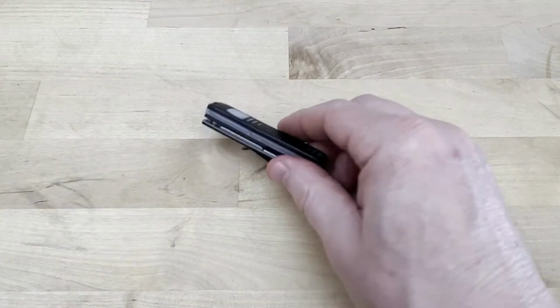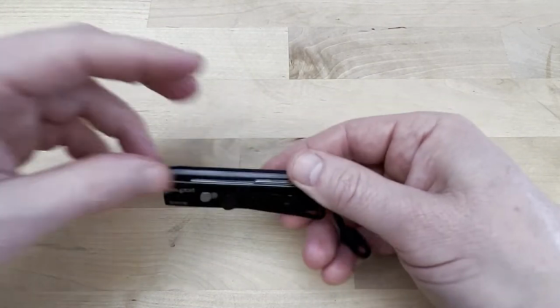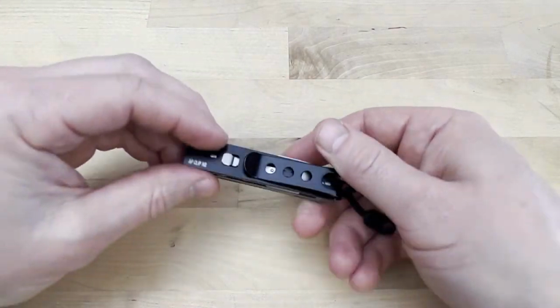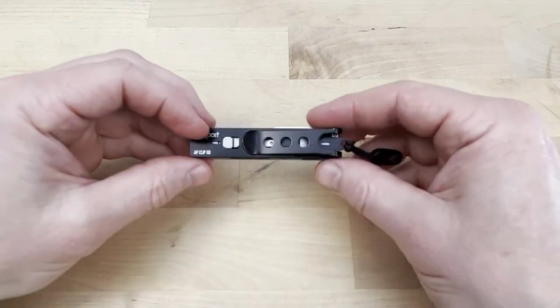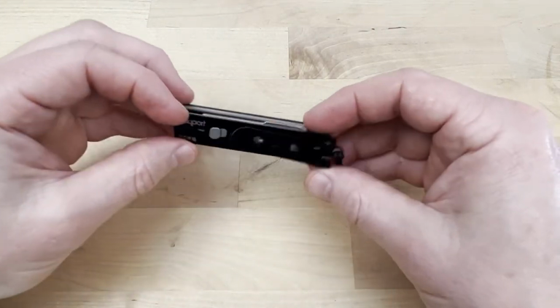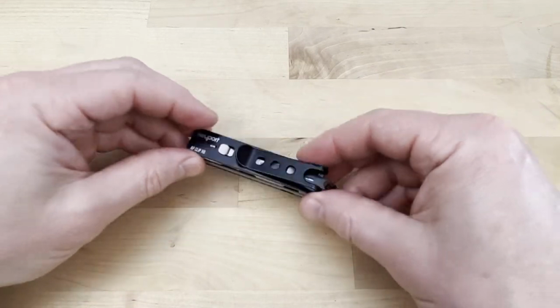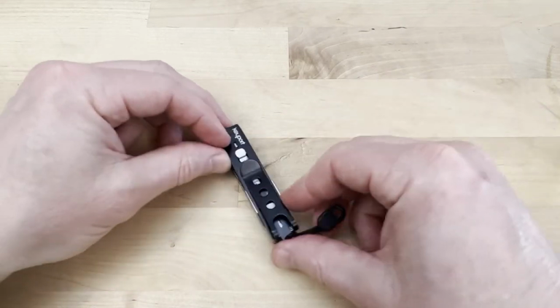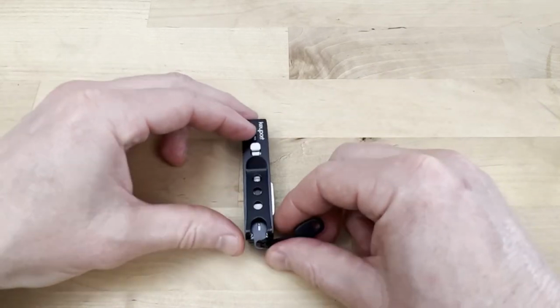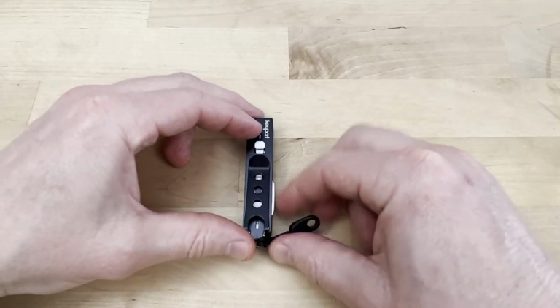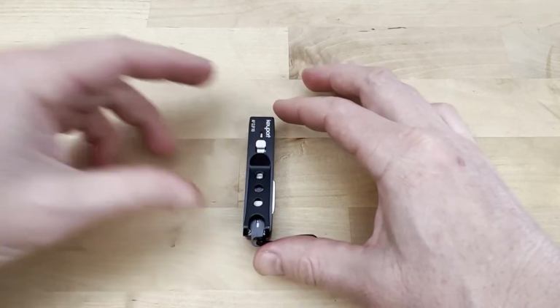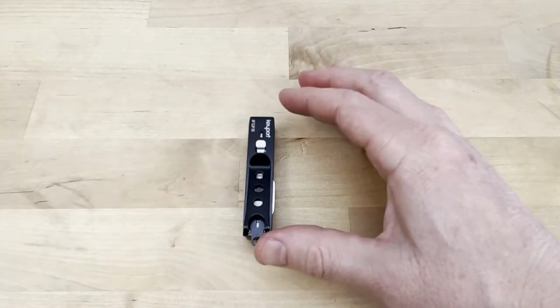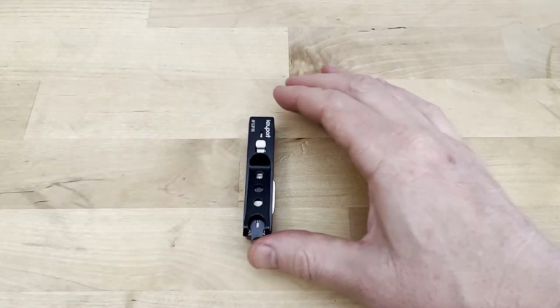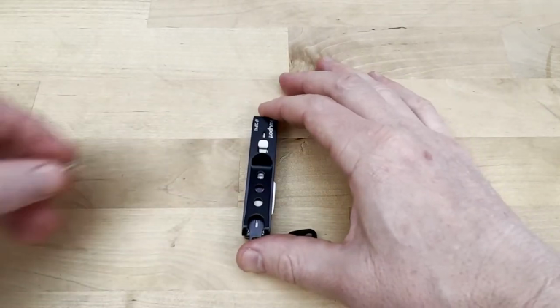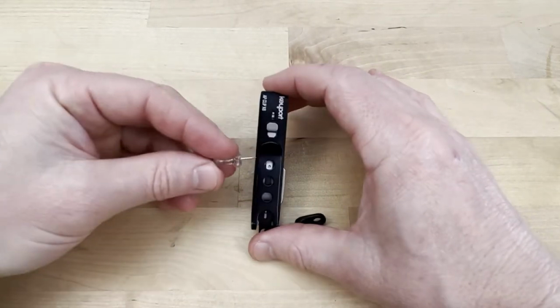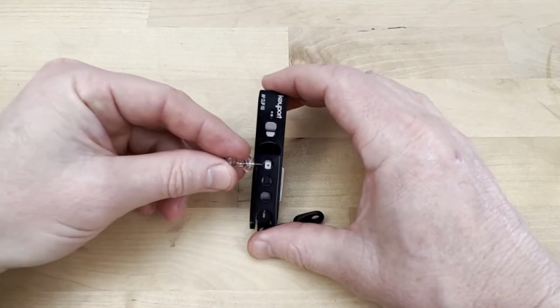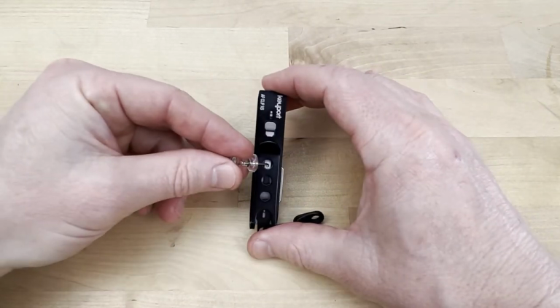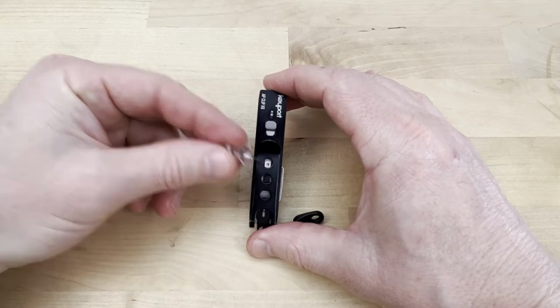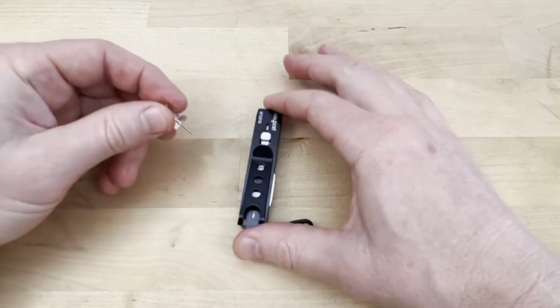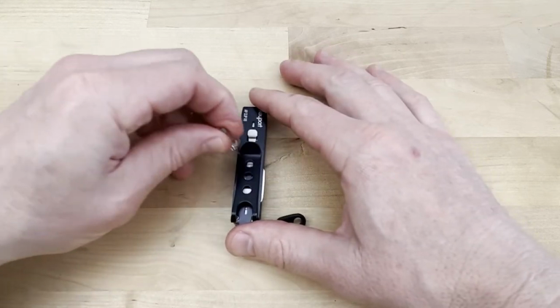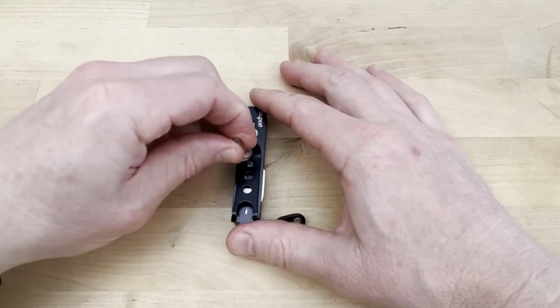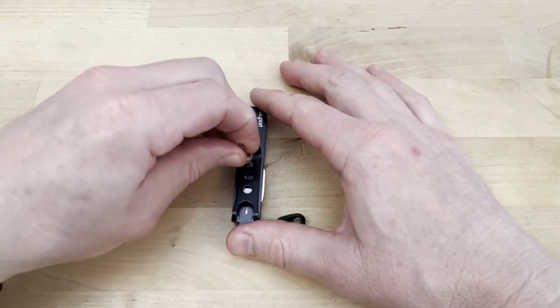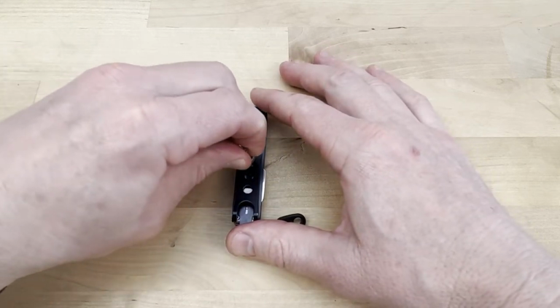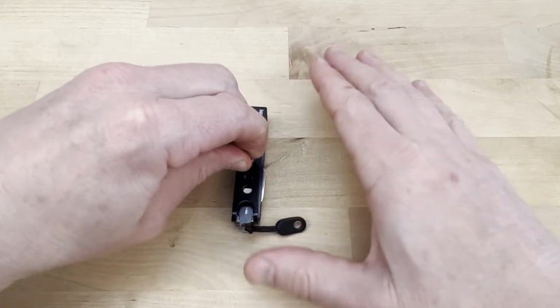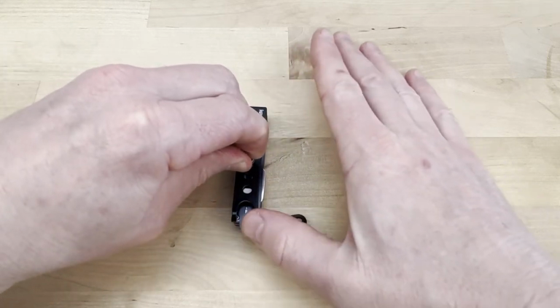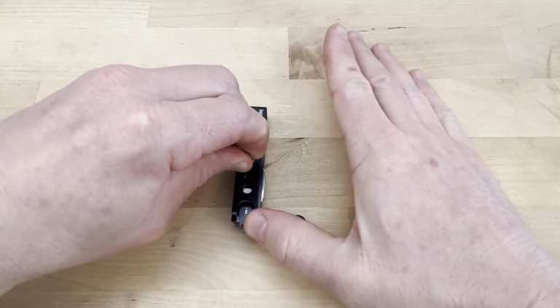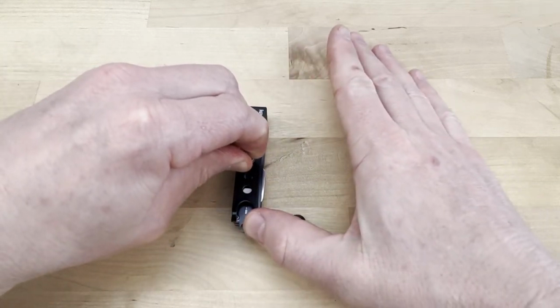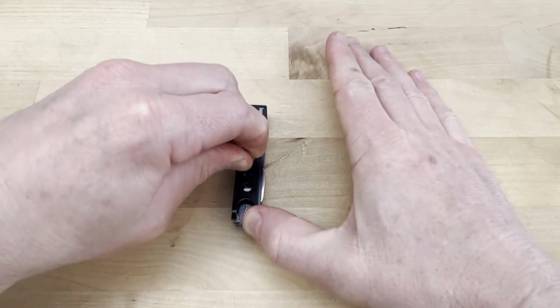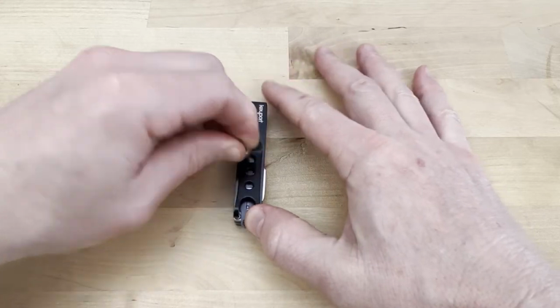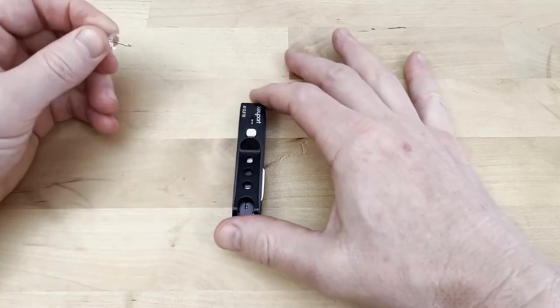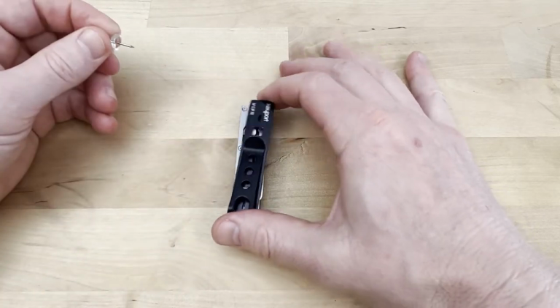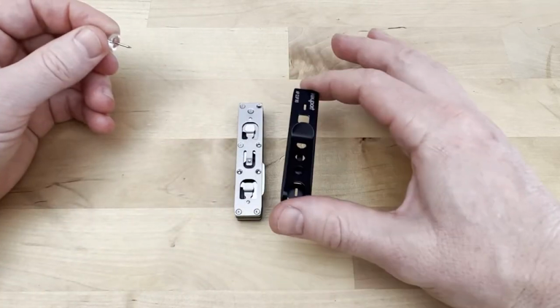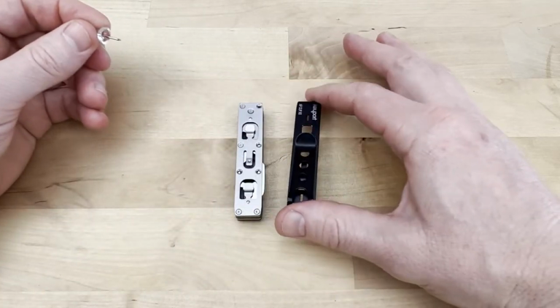You're going to turn your stack over away from you, flat on the table. I'm going to find that little dimple right there and press down while I push the pocket clip forward, and it pops right off.